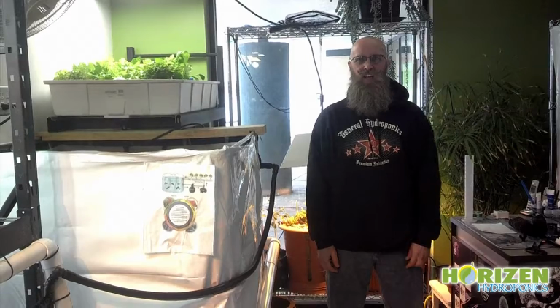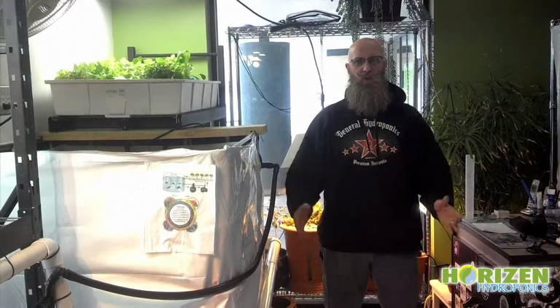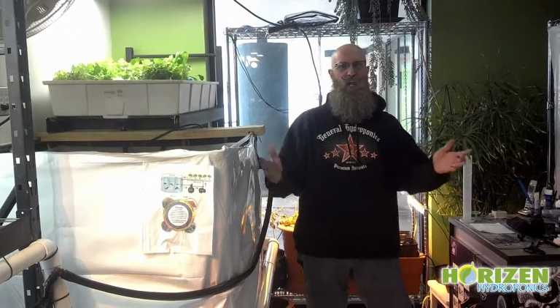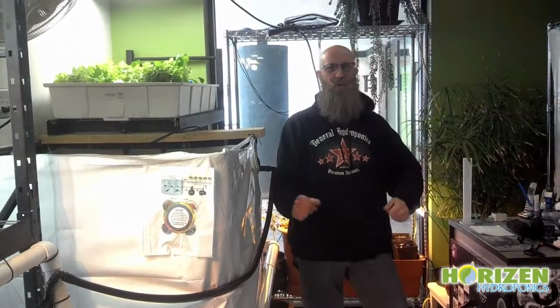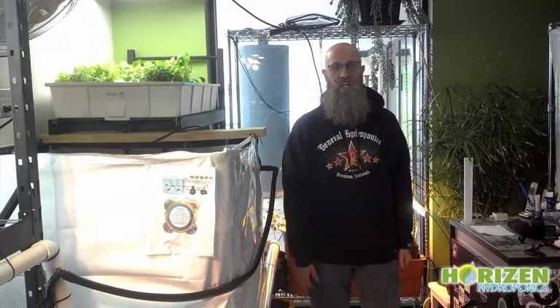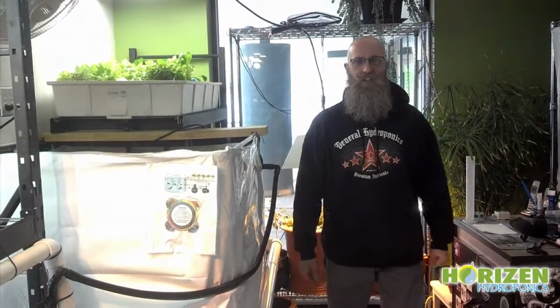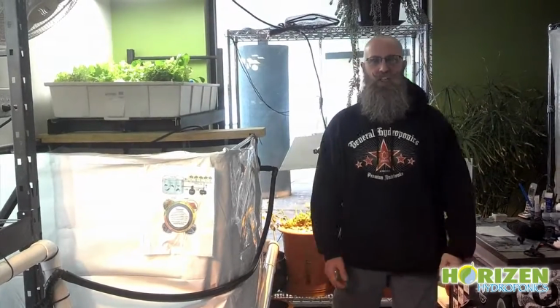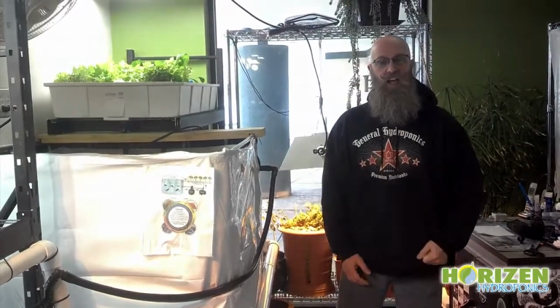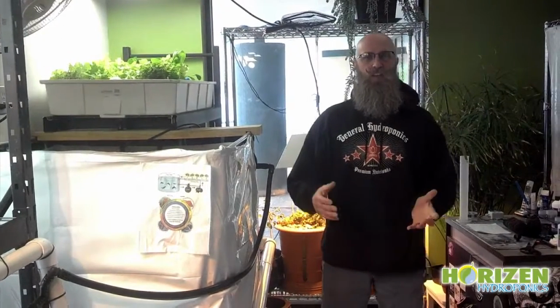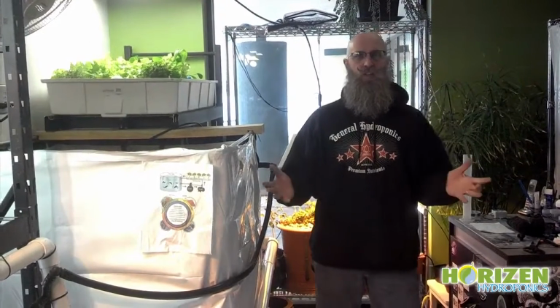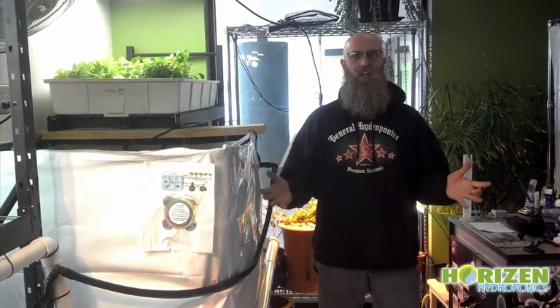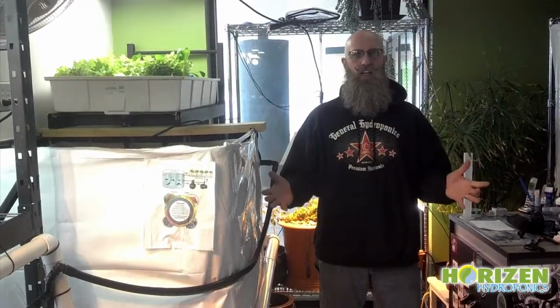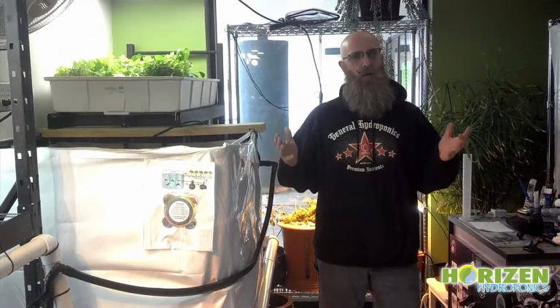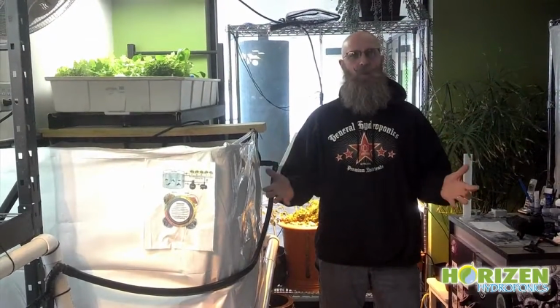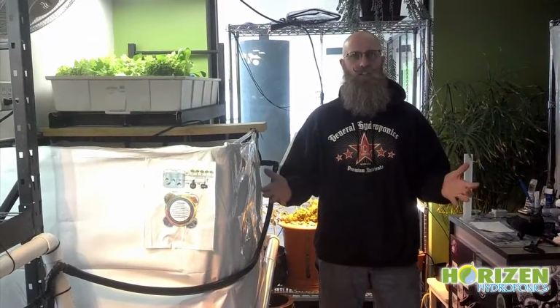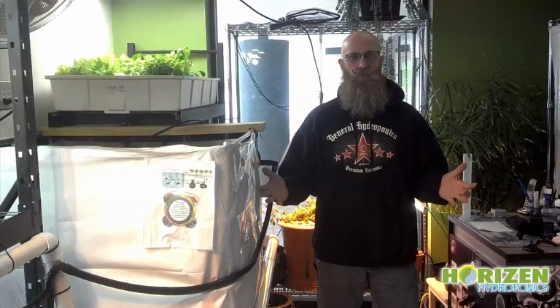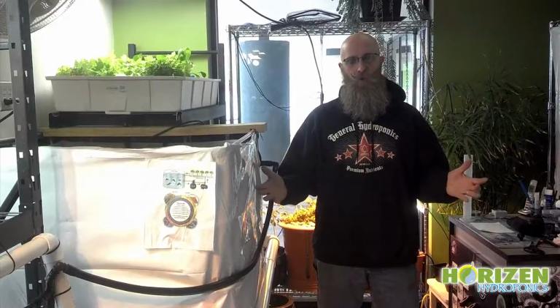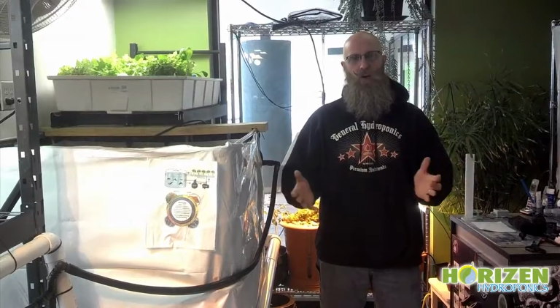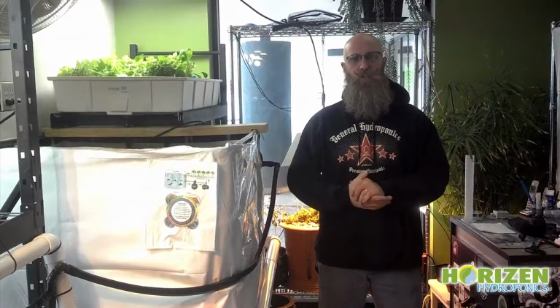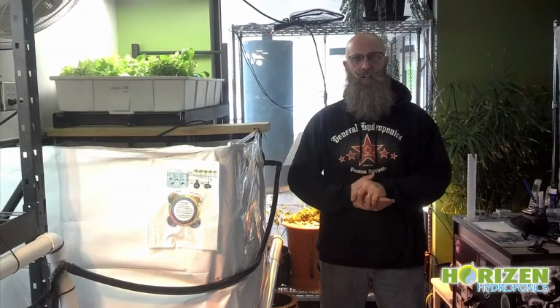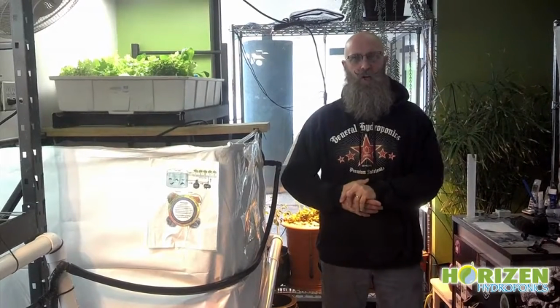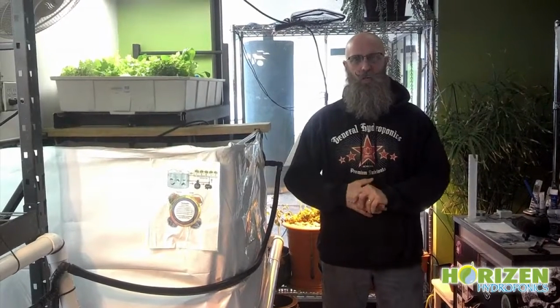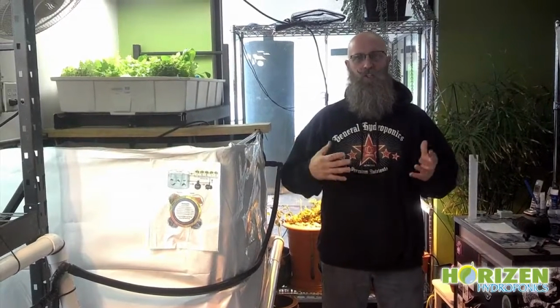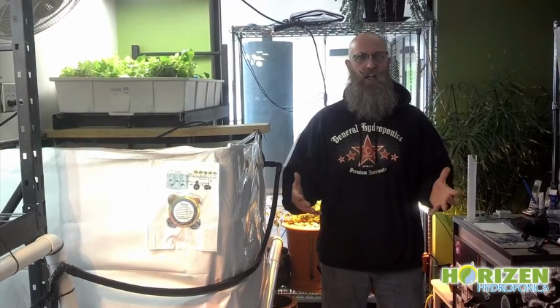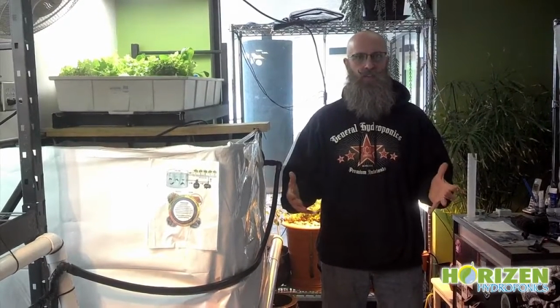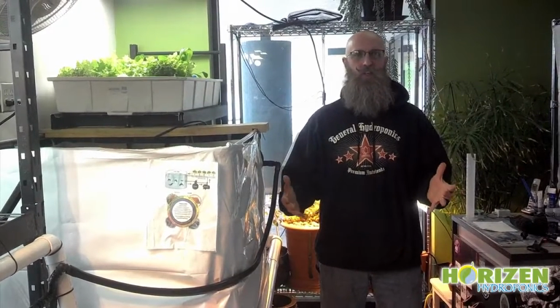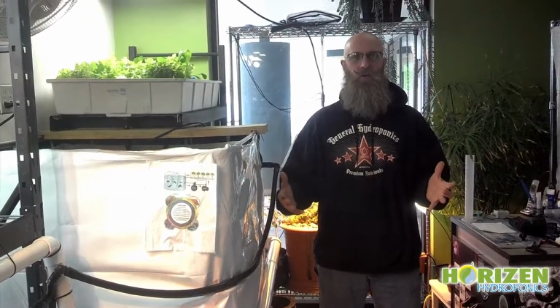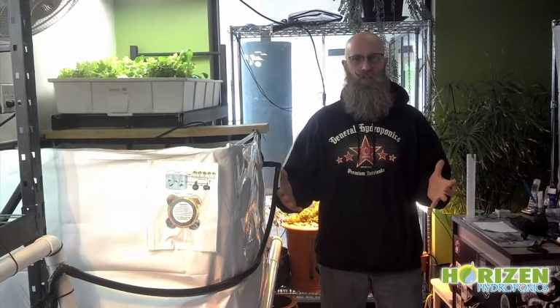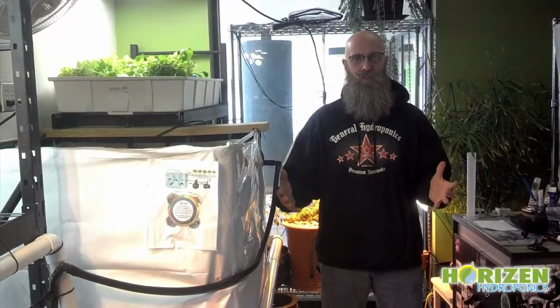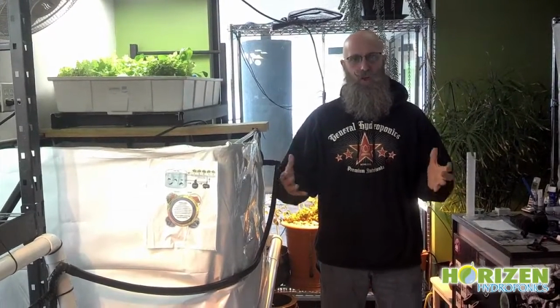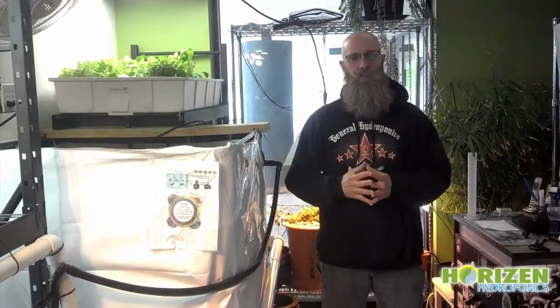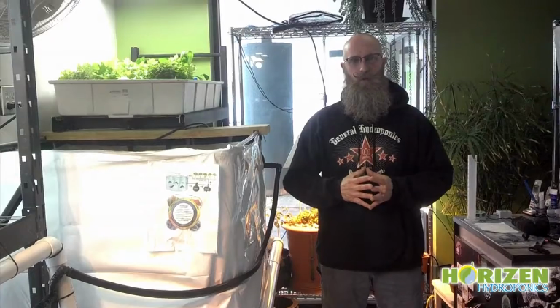Hey growers, John from Horizon Hydroponics here. I wanted to ask you today about my aquaponics system. We bought our fish about a year ago, and we are just not having the best luck with our system, so I need some help.